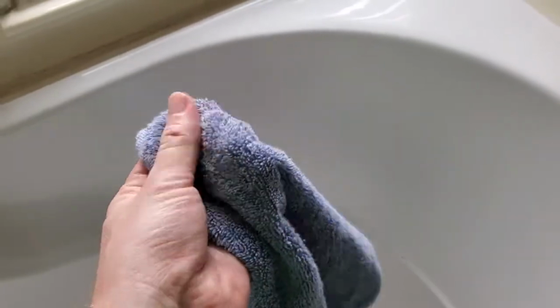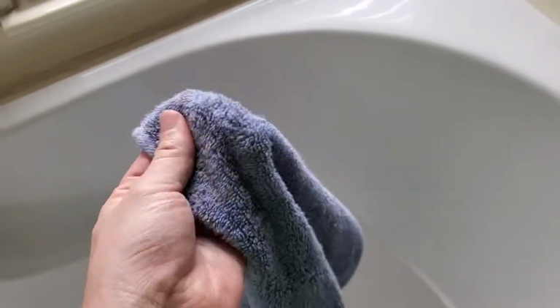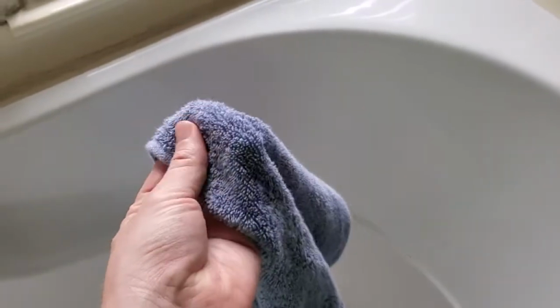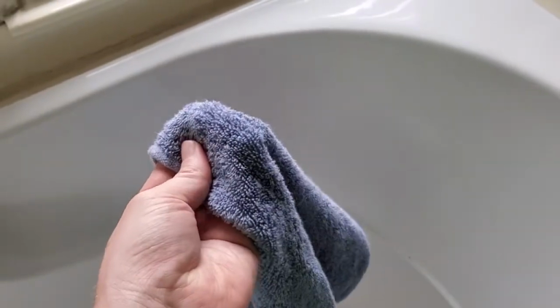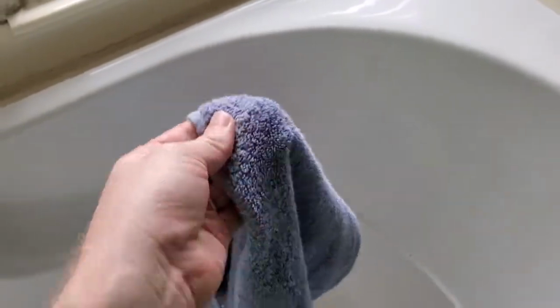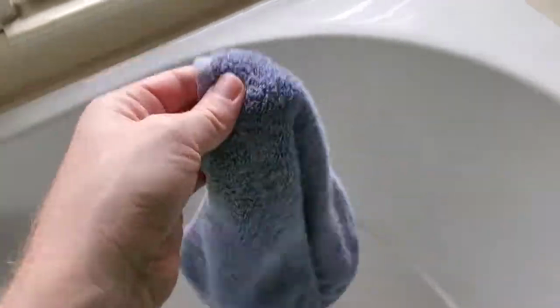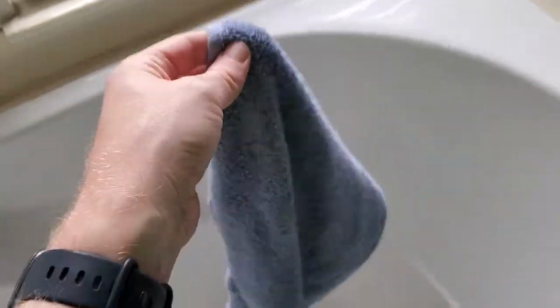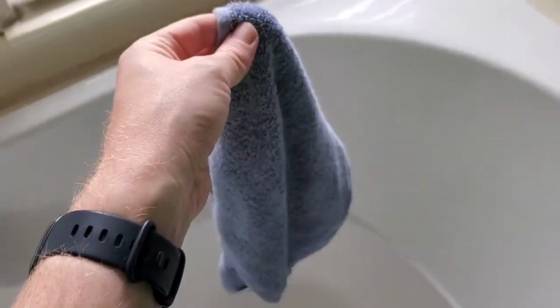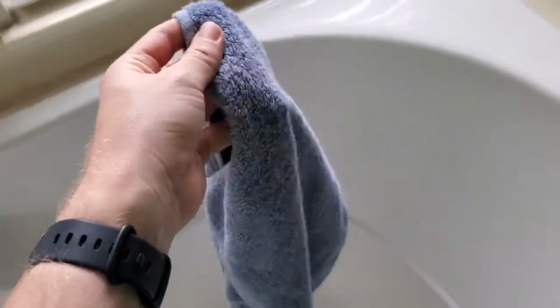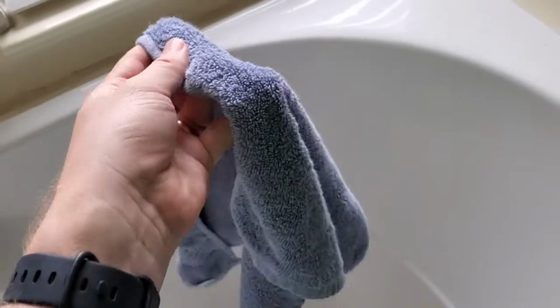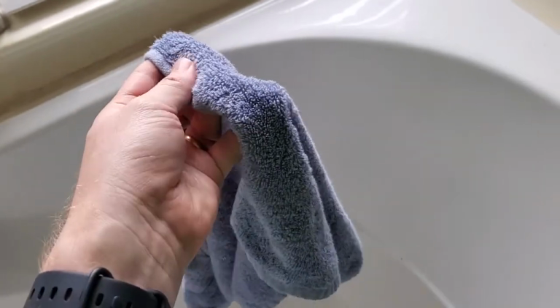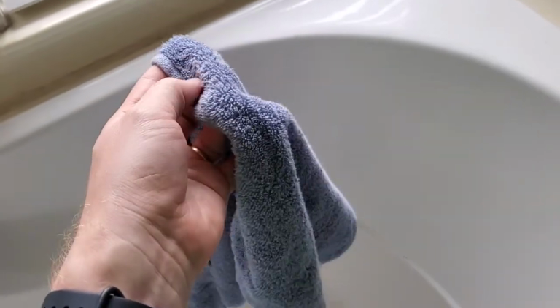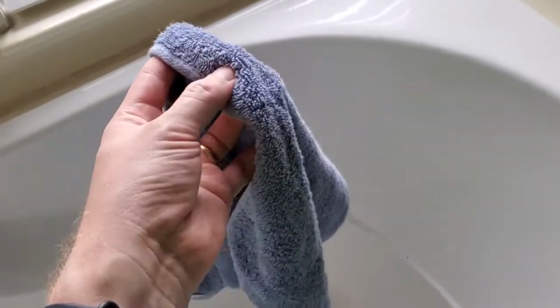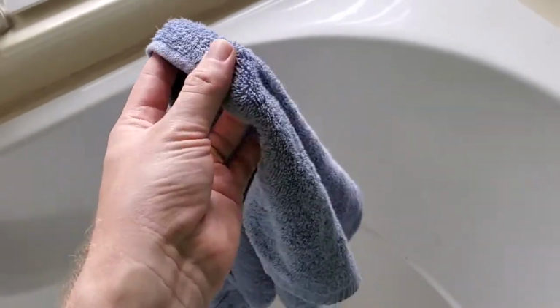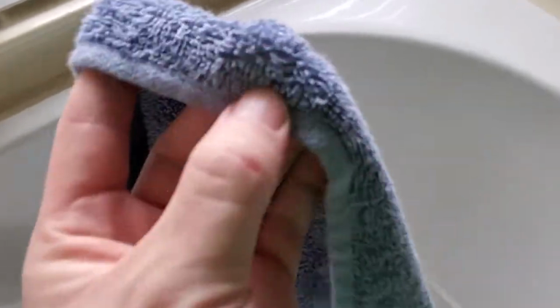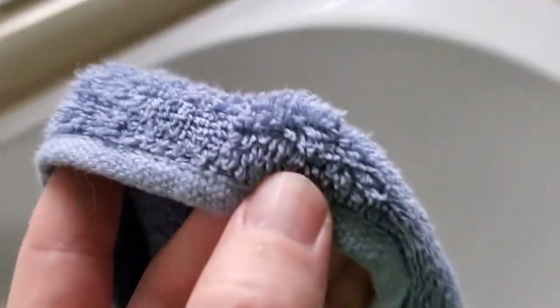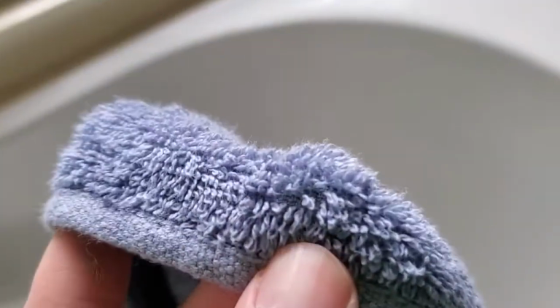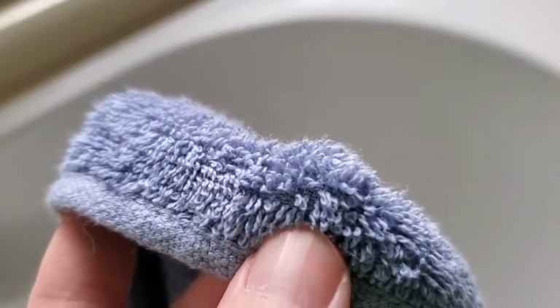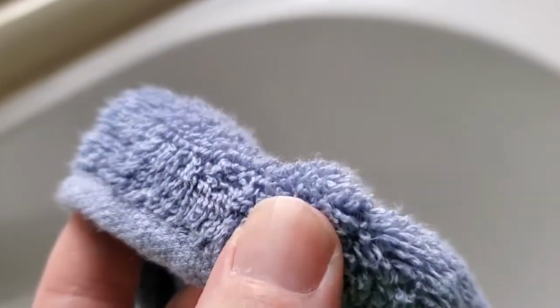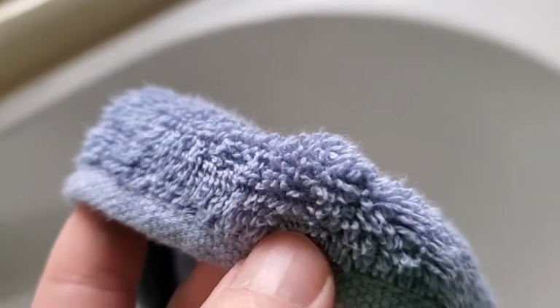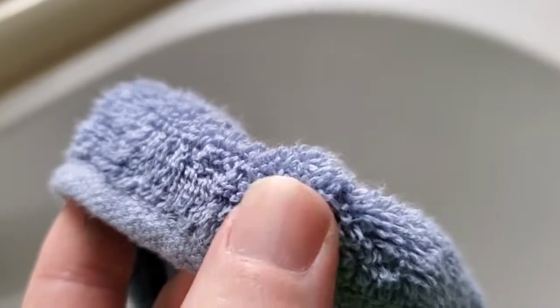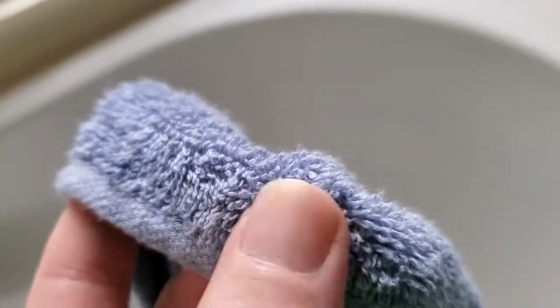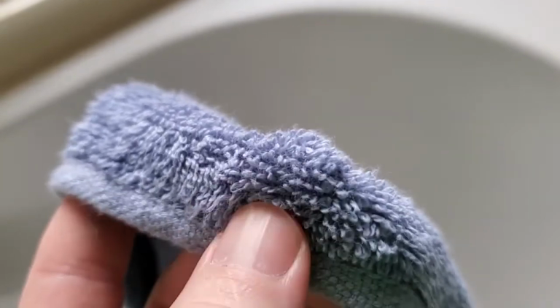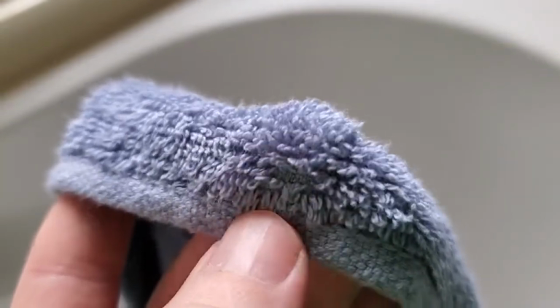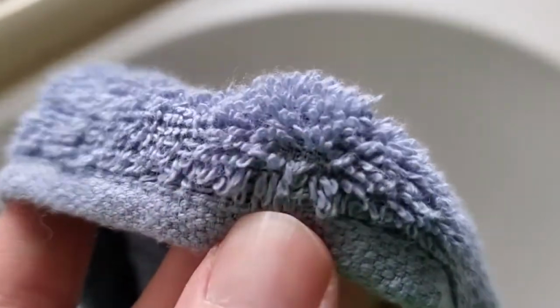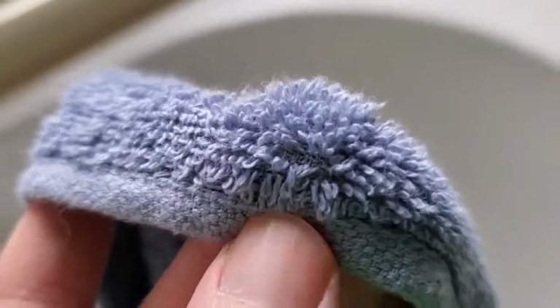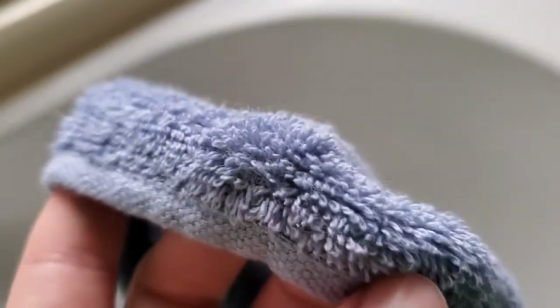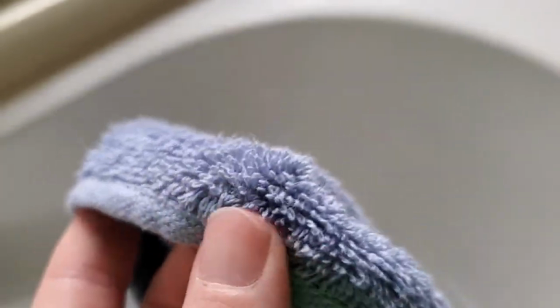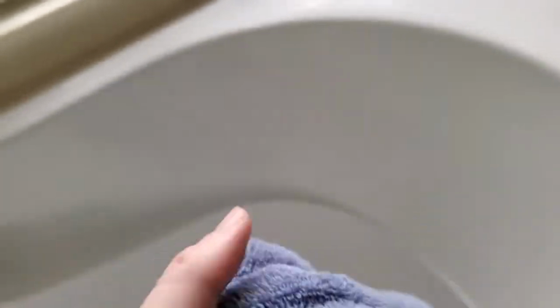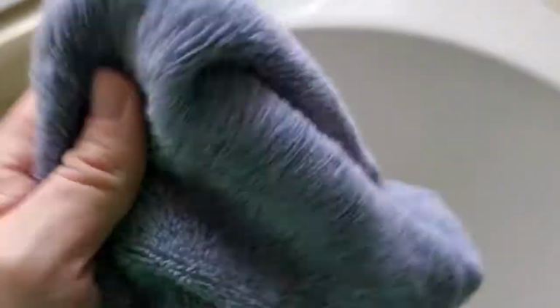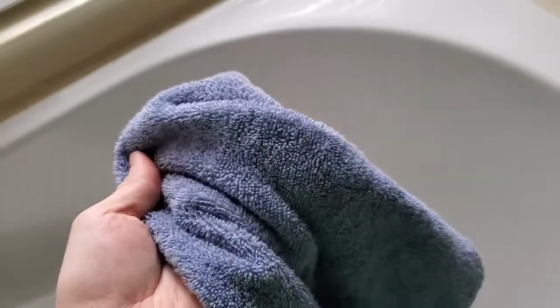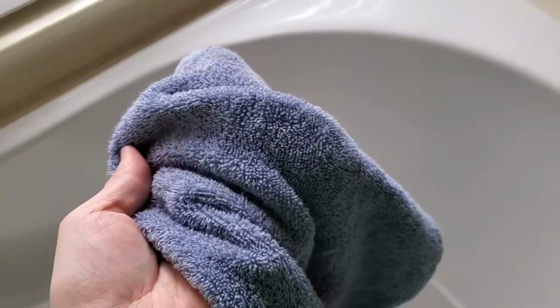Very soft, nice kind of fabric, very lightweight. I like that too. It's not real dense. Most of the weight, I think, is in the actual kind of fabric here. It's not very dense around the sides and everything is really absorbent.